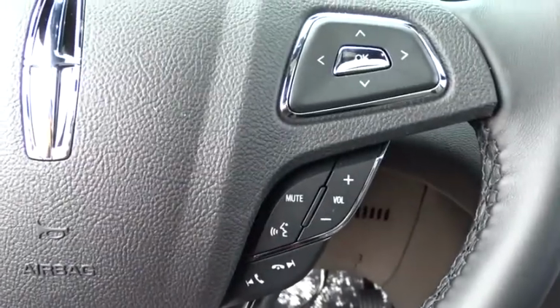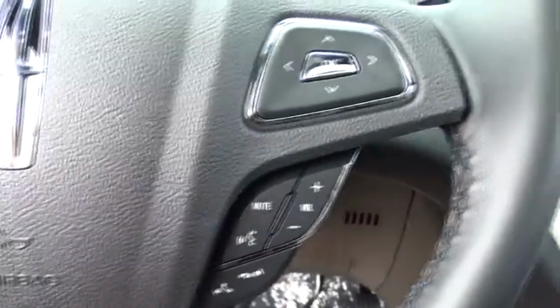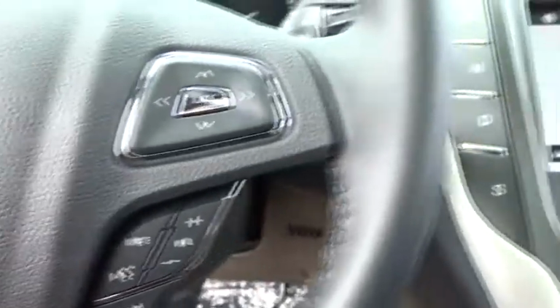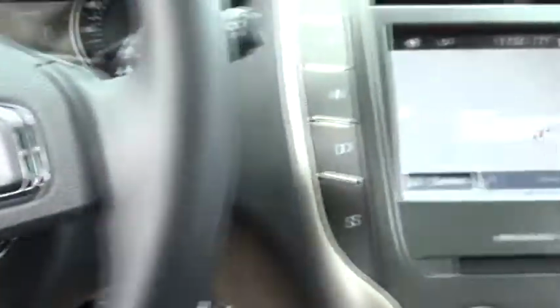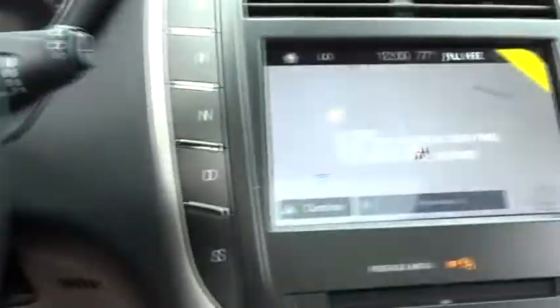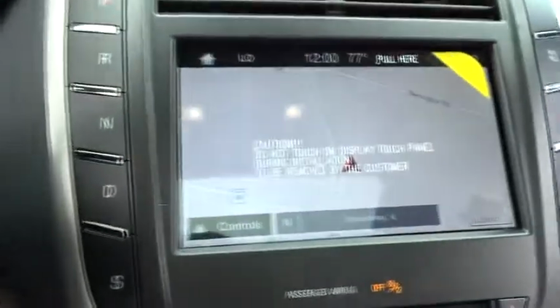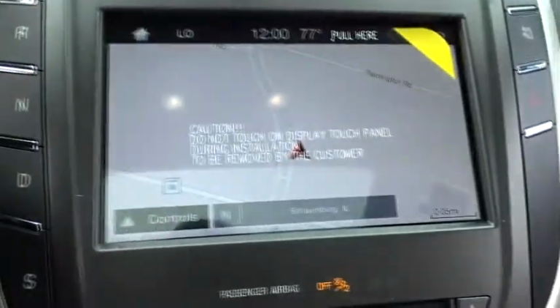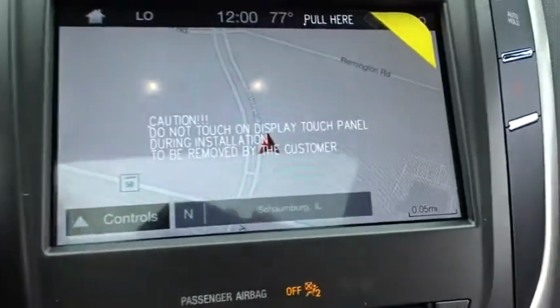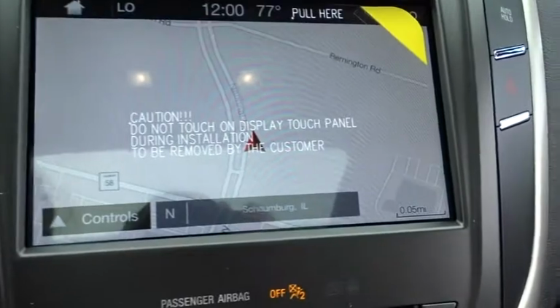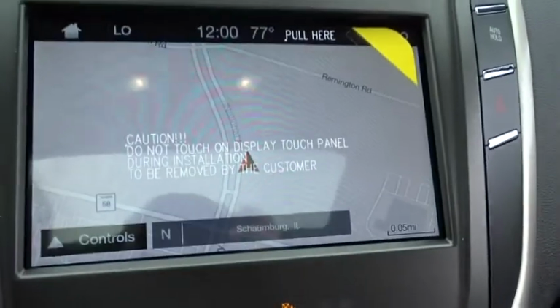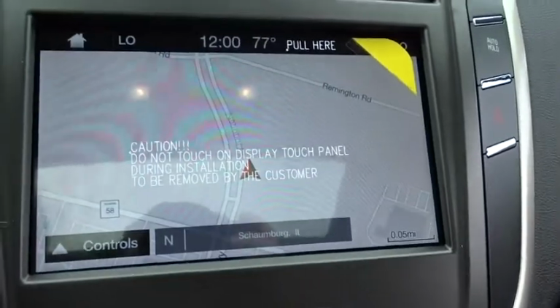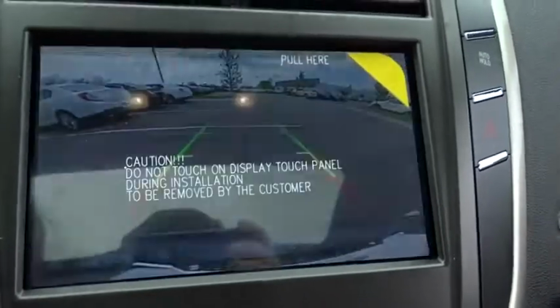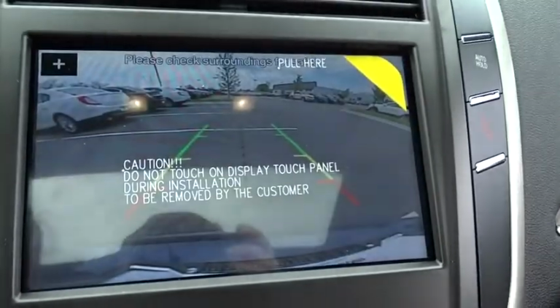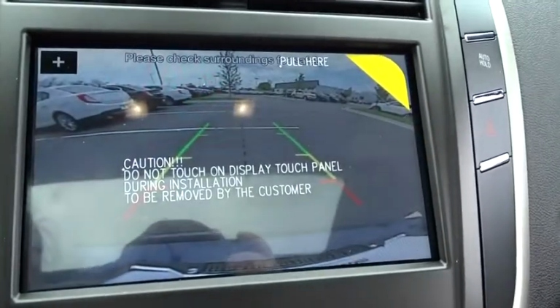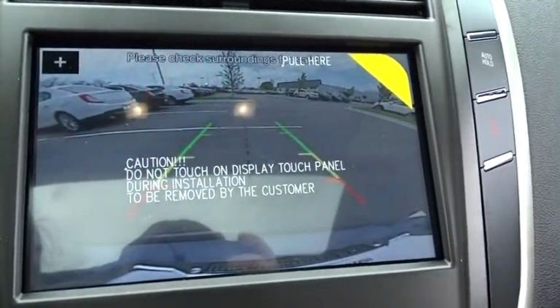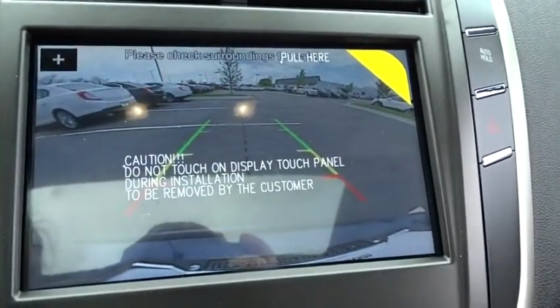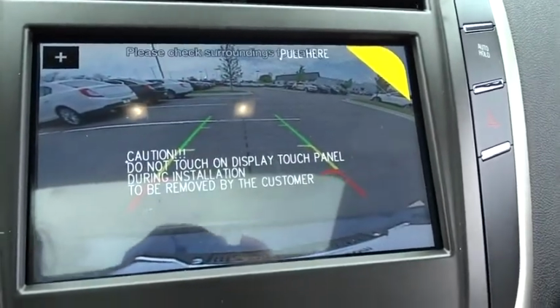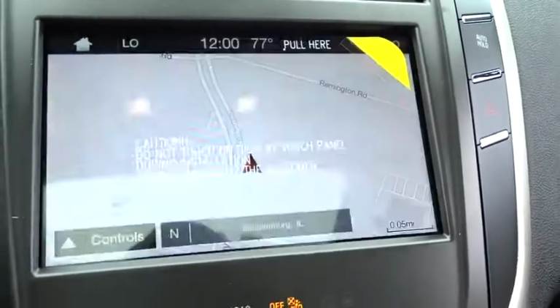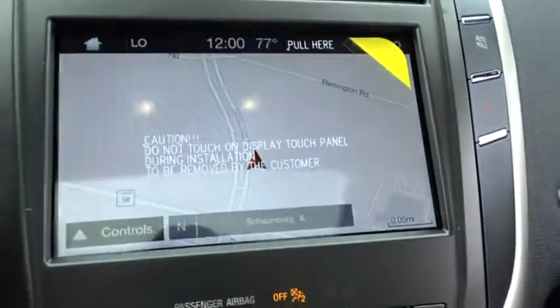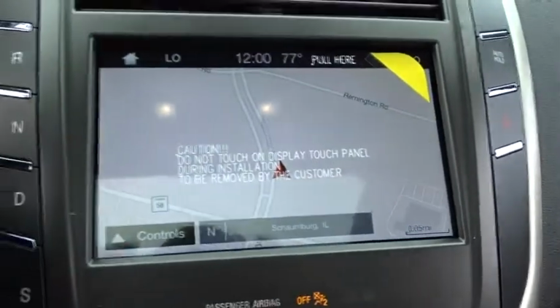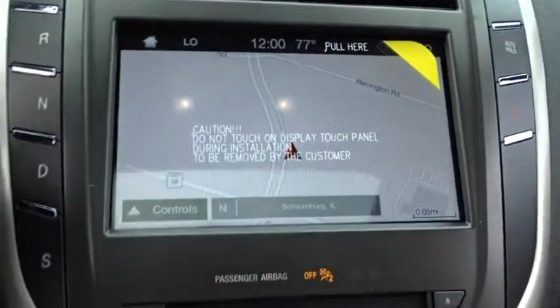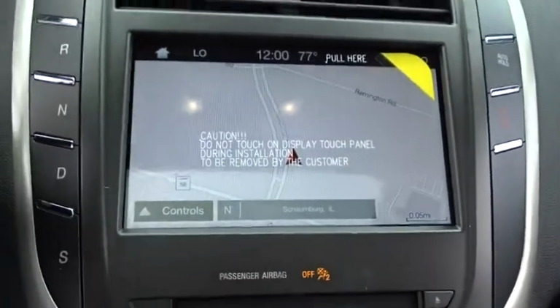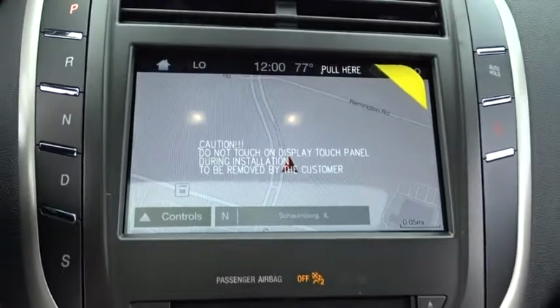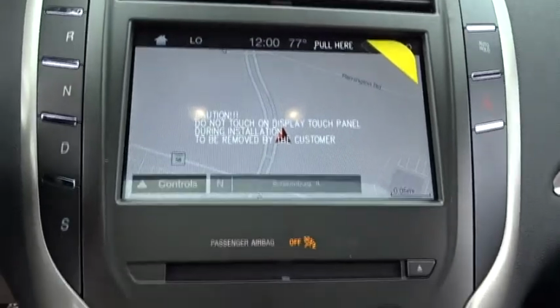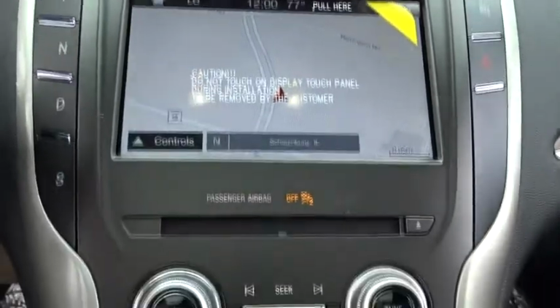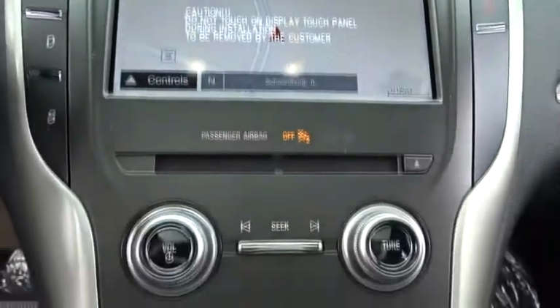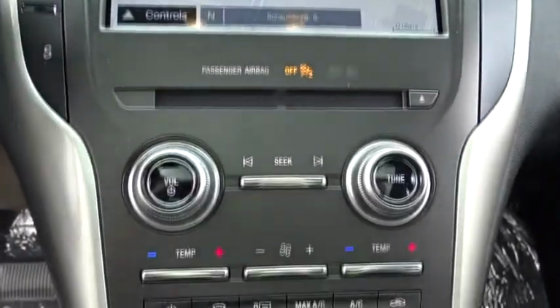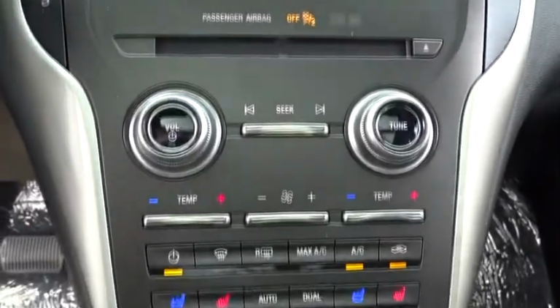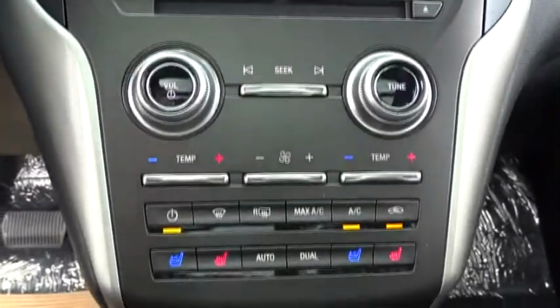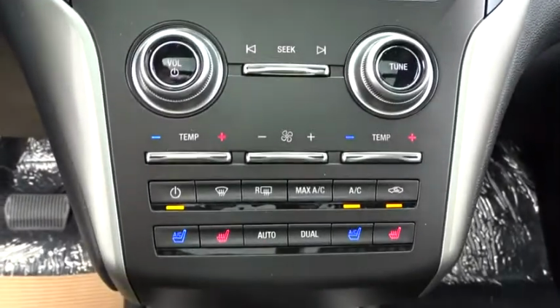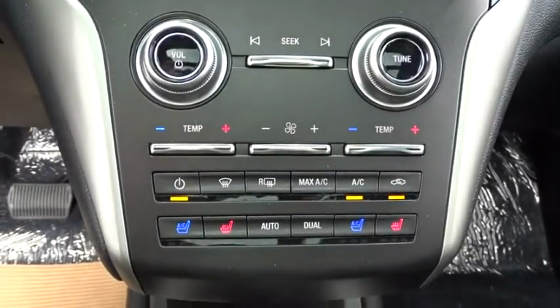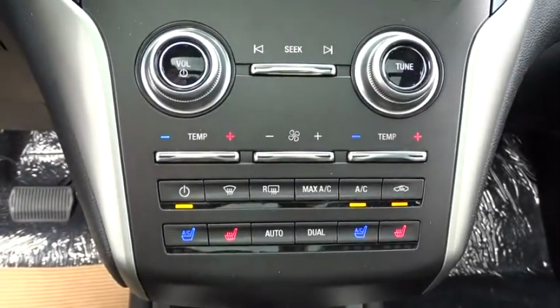Power windows, CD player, rear window defroster, Sirius satellite radio, brake assist, tachometer. Take this vehicle for a spin and see why so many shoppers are now proud owners.